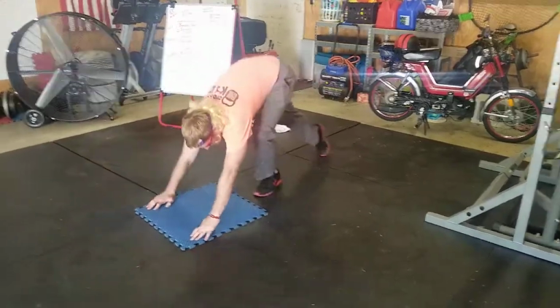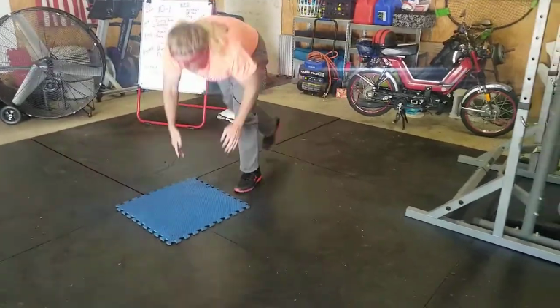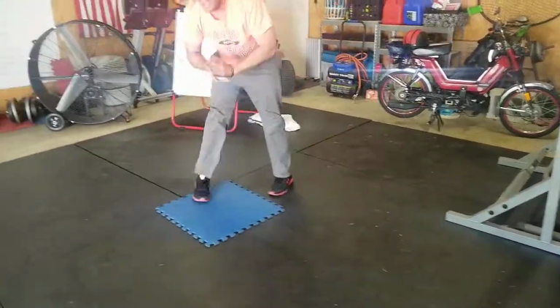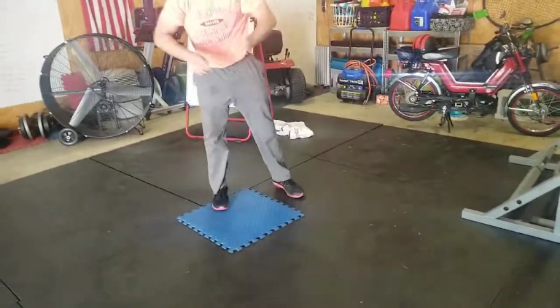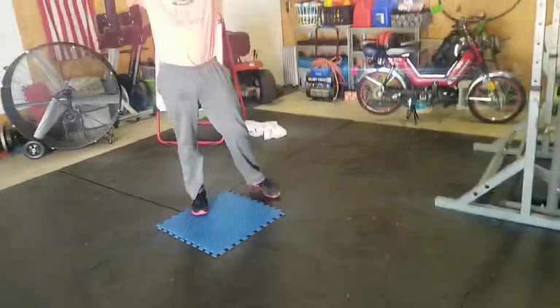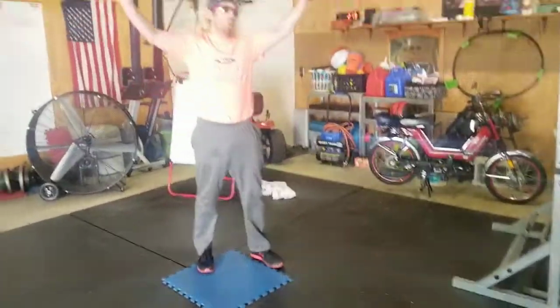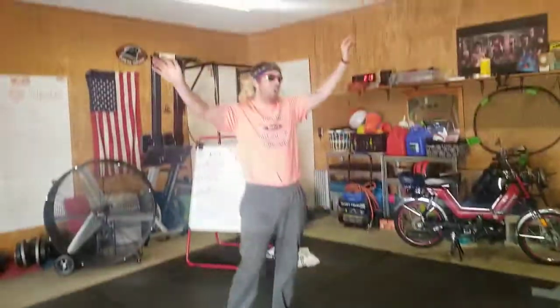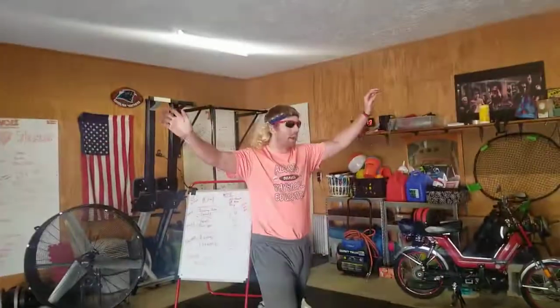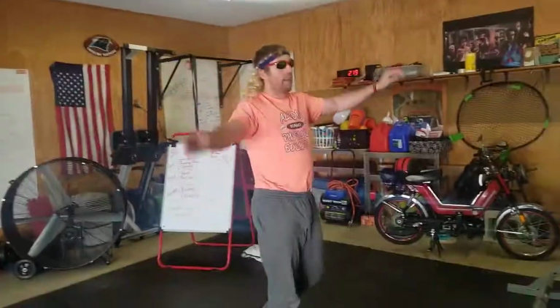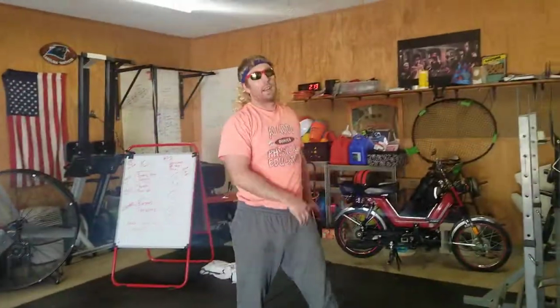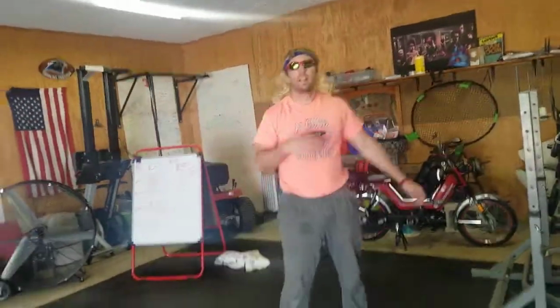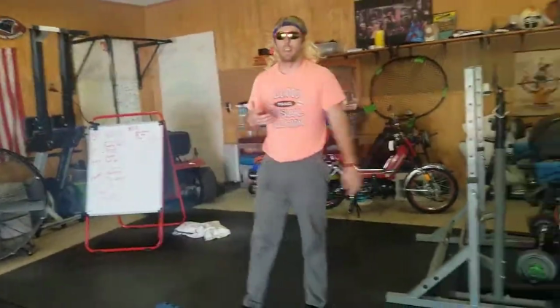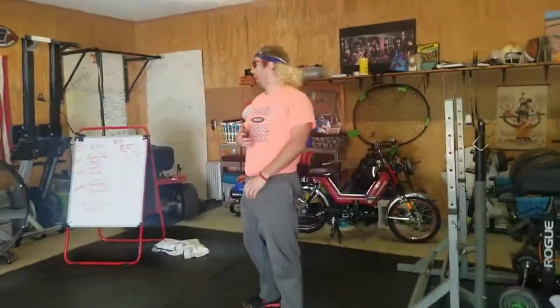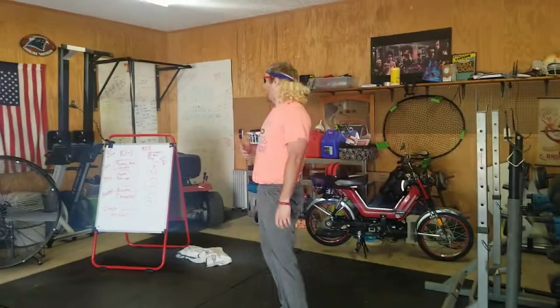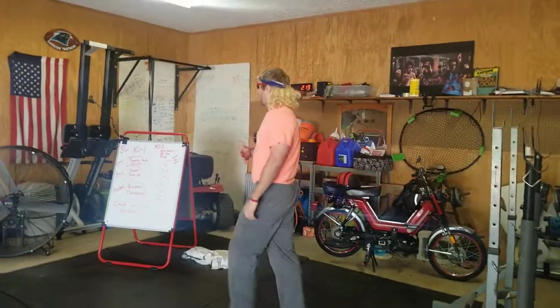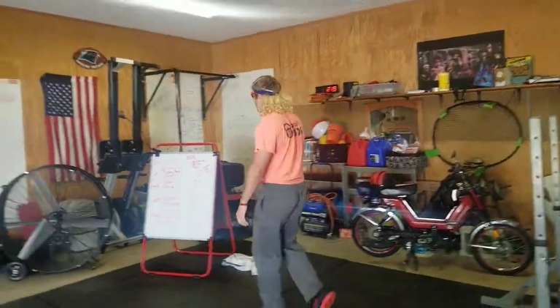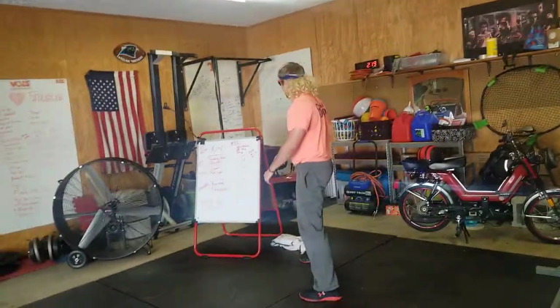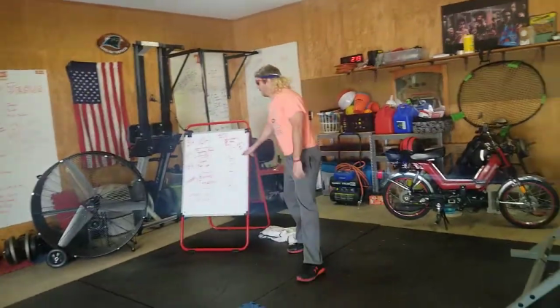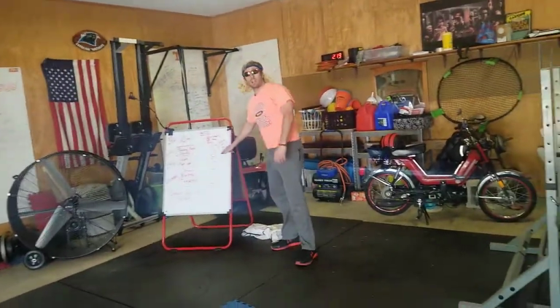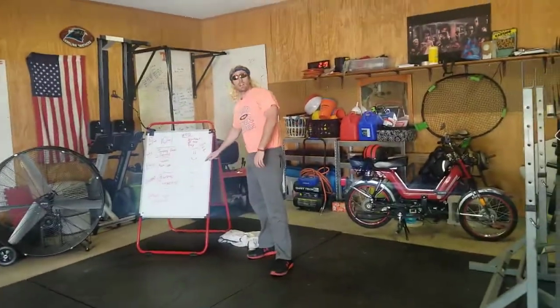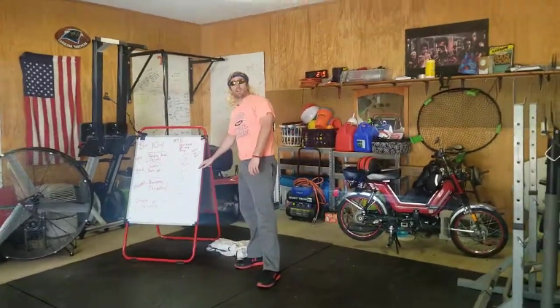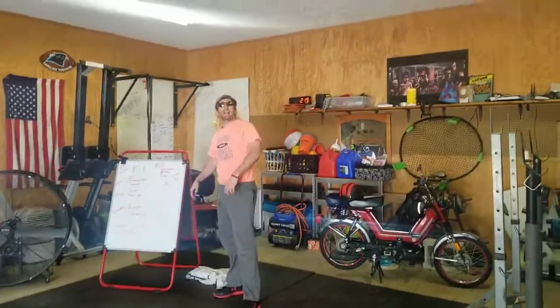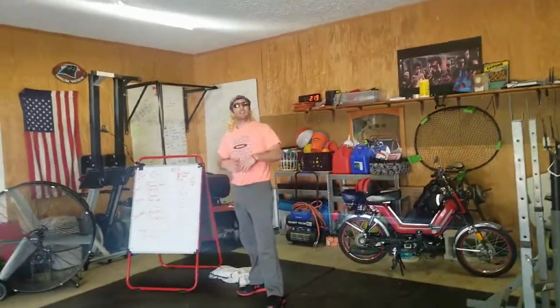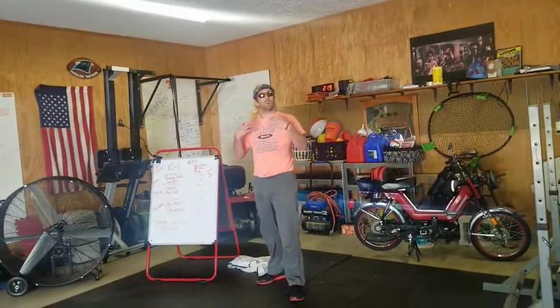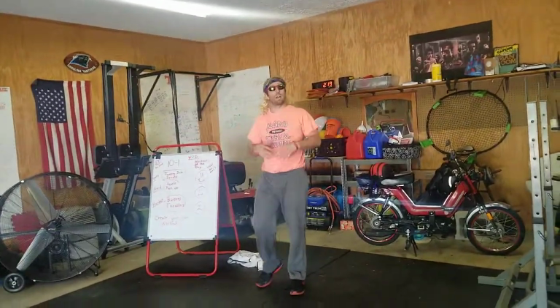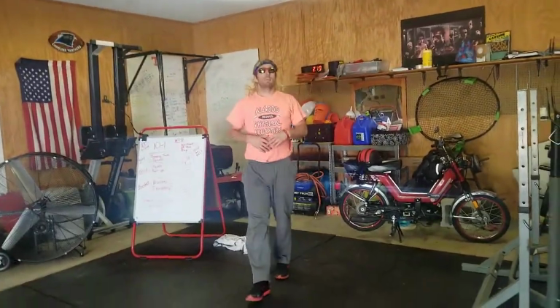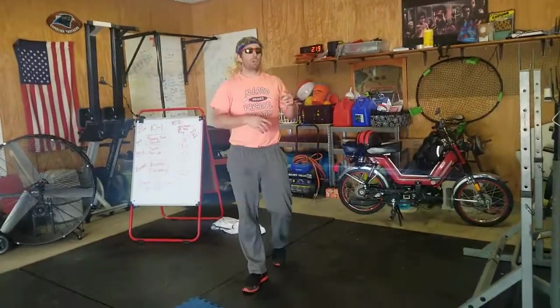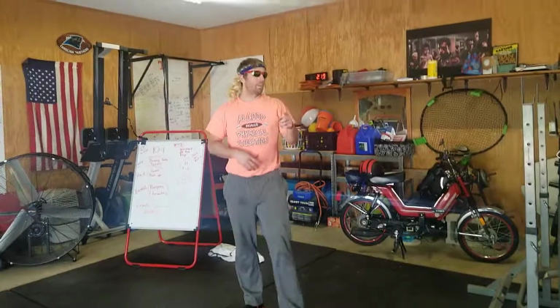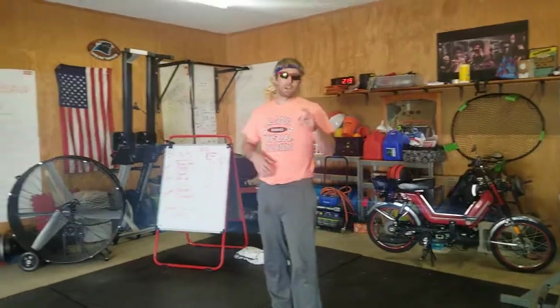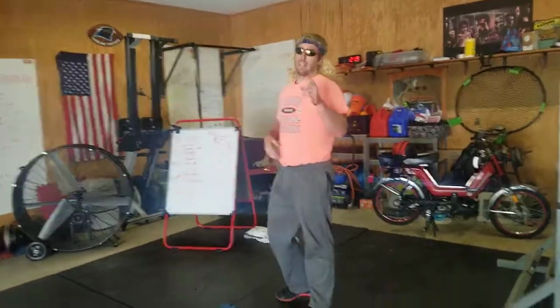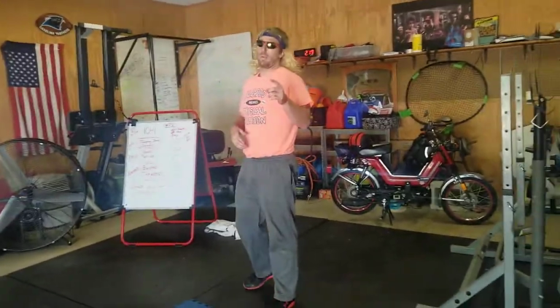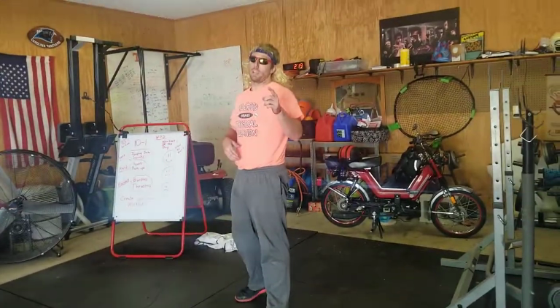Yes! Good job. After the workout, talk about how you feel and do a little cool down. Make sure you're drinking water — that's what I'm about to do.